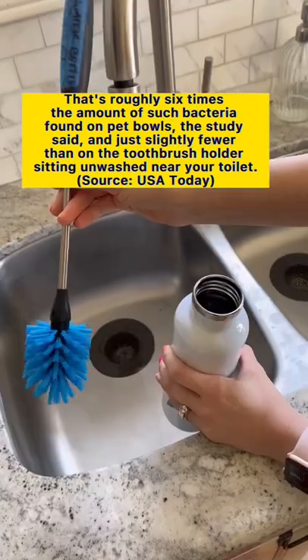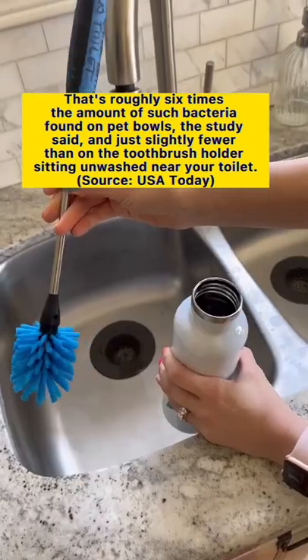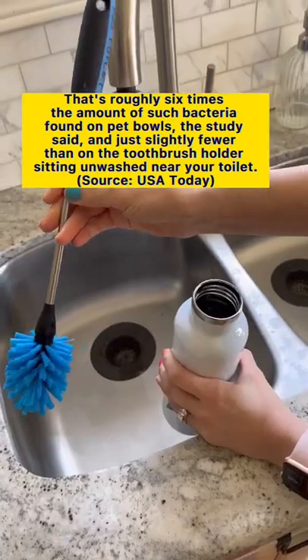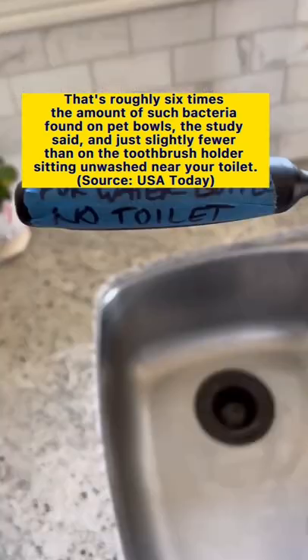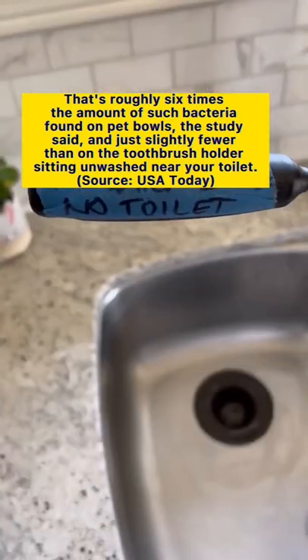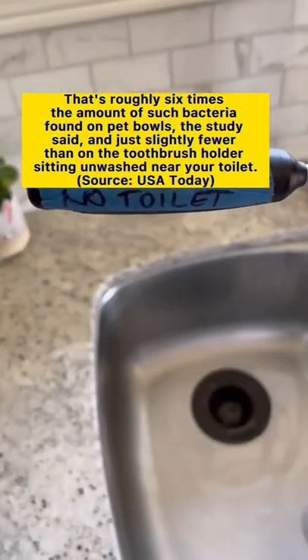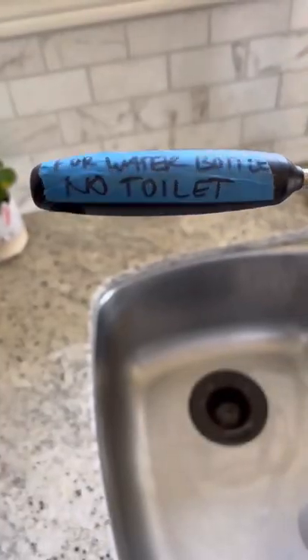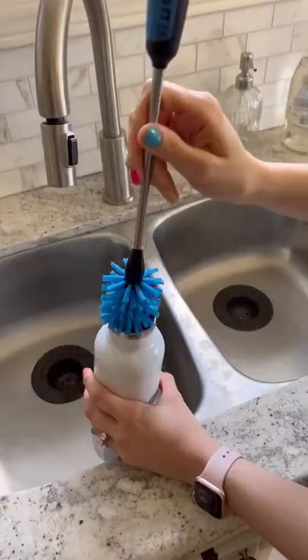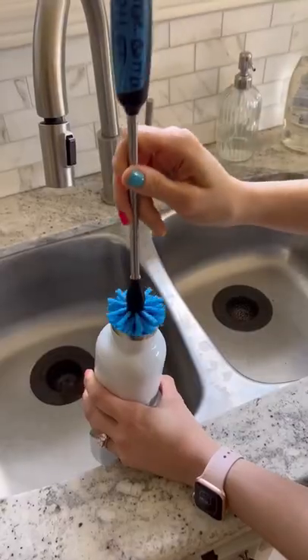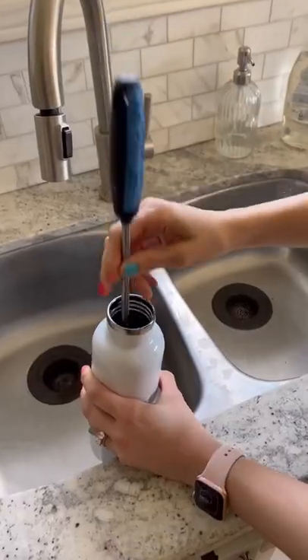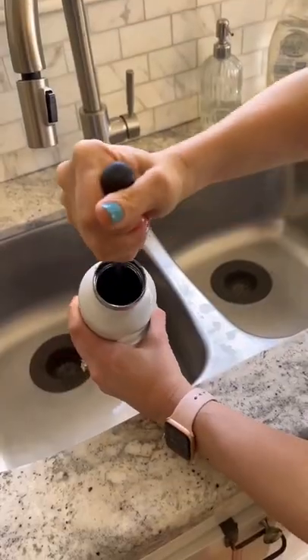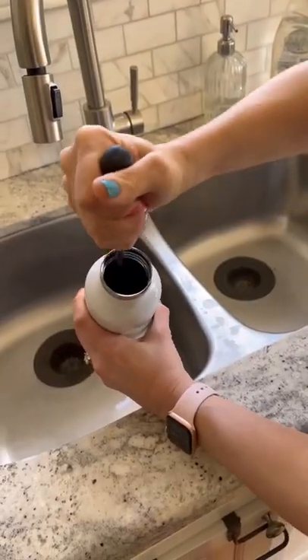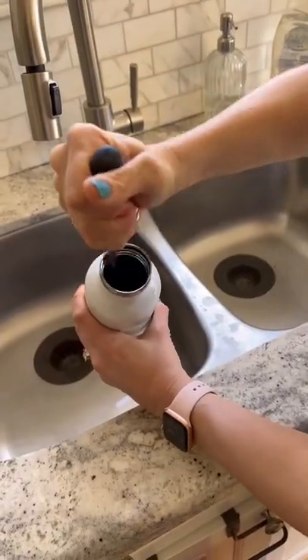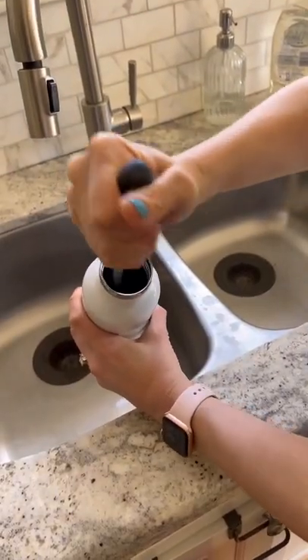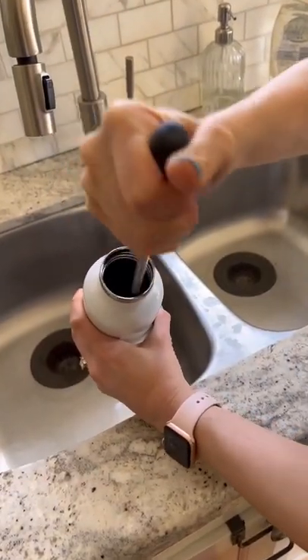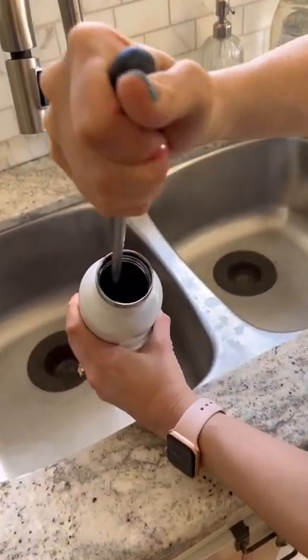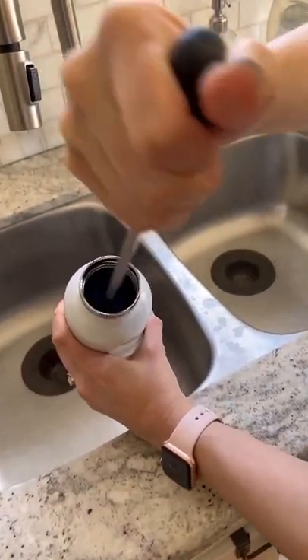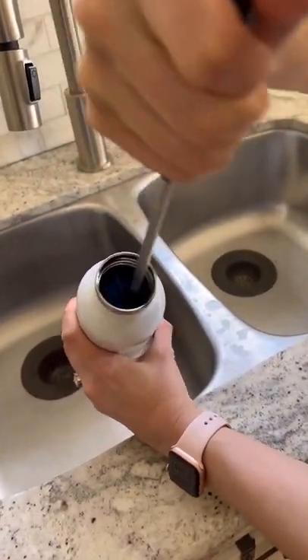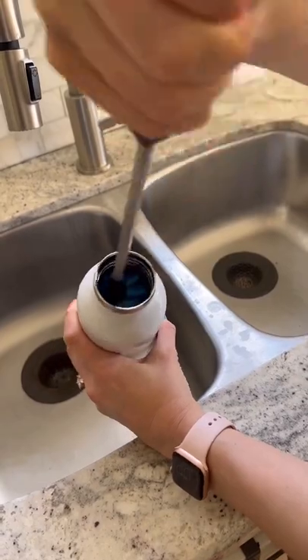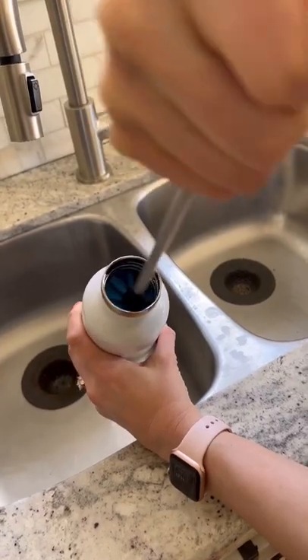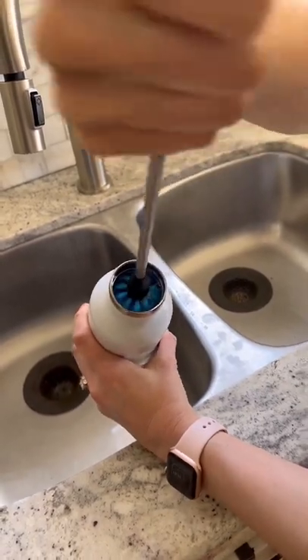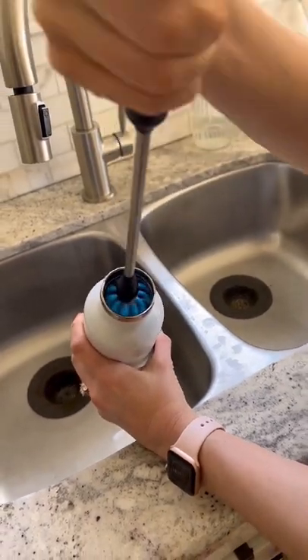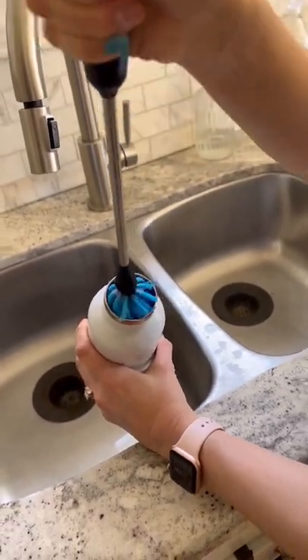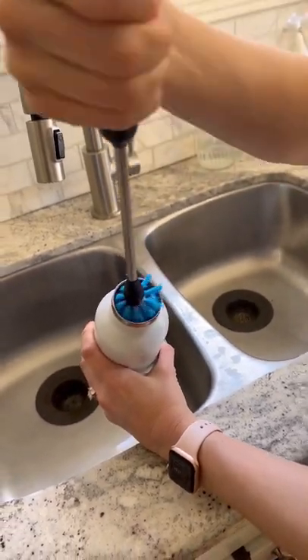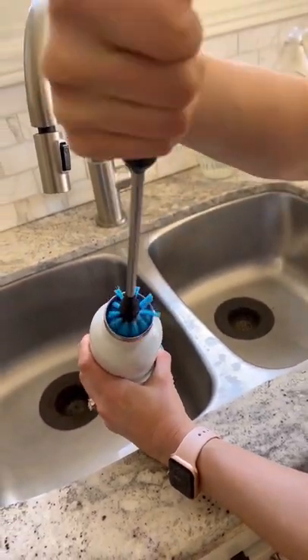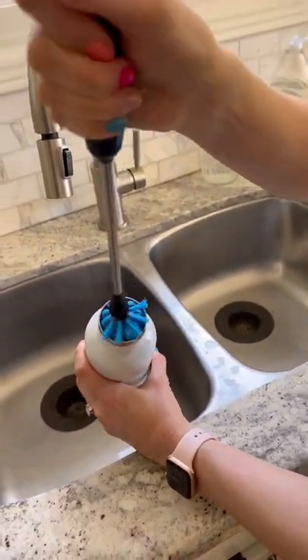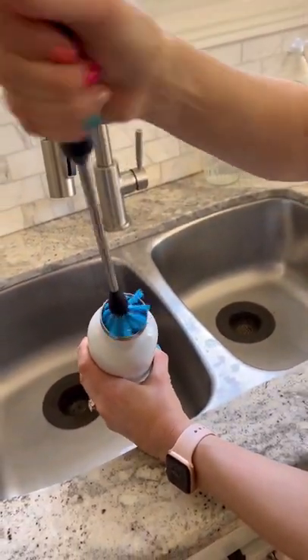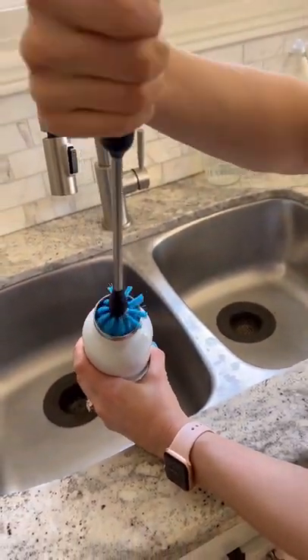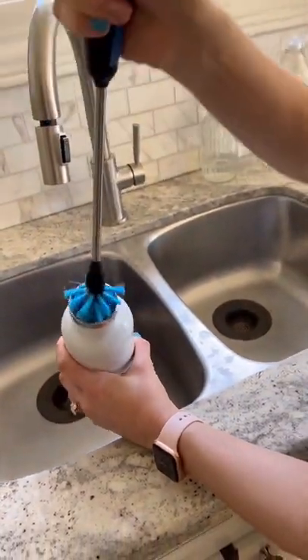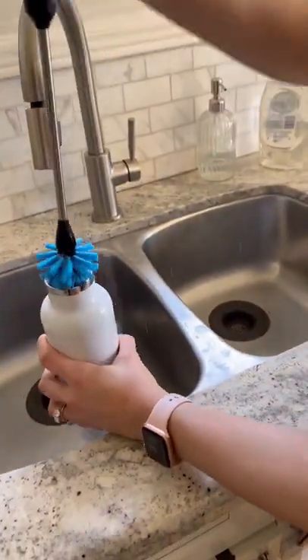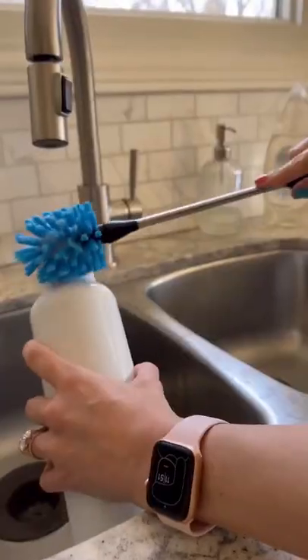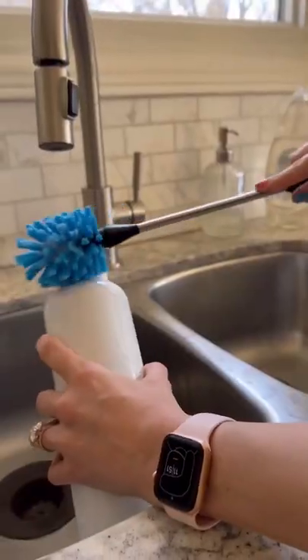Water bottles are generally hand wash only. This is to maintain their insulation capabilities, and plastic also takes on a strange taste once it goes into the dishwasher.